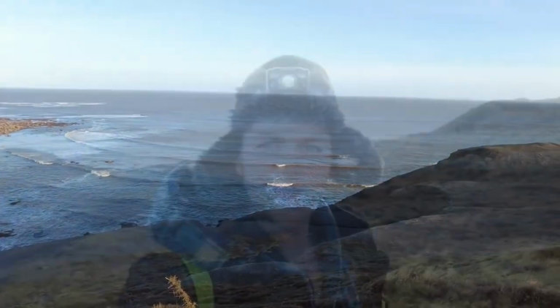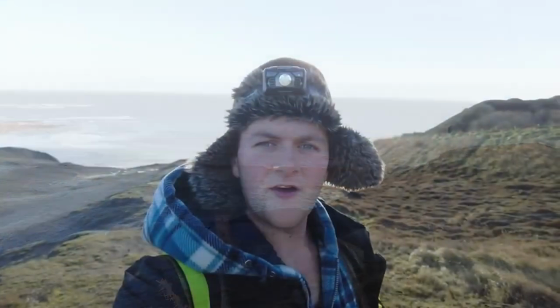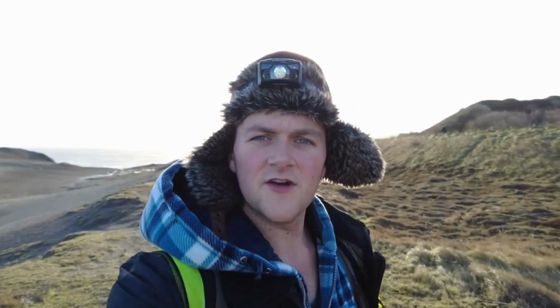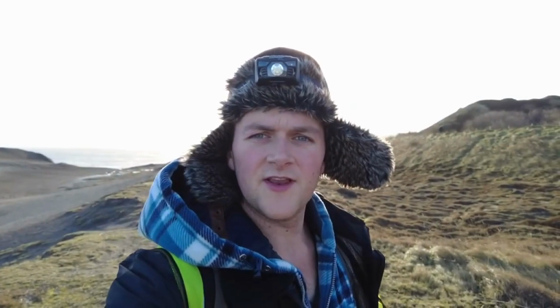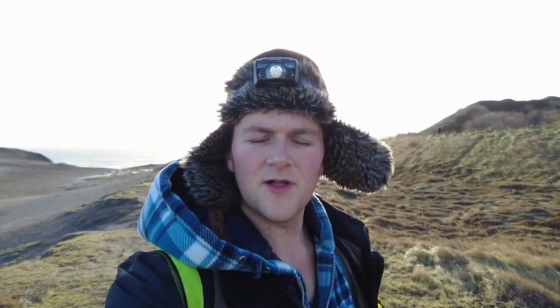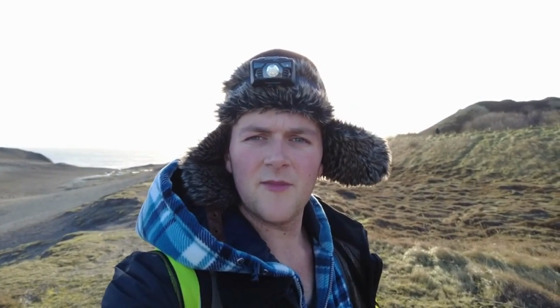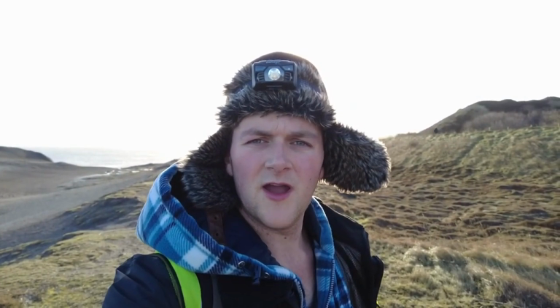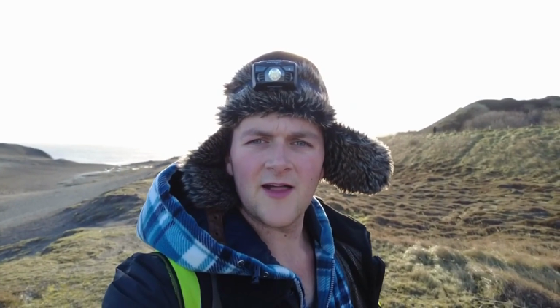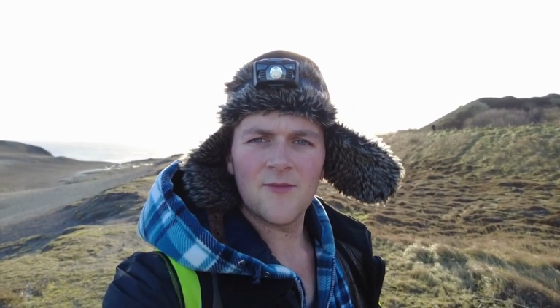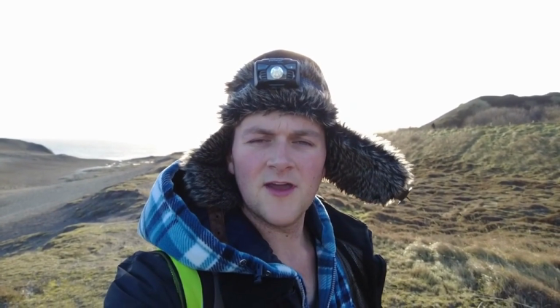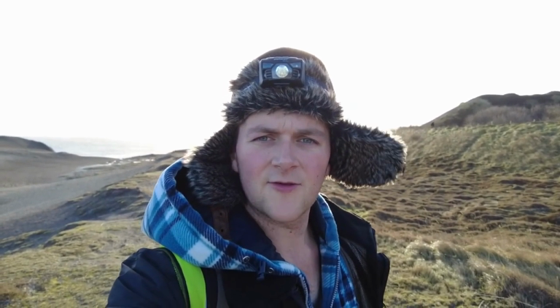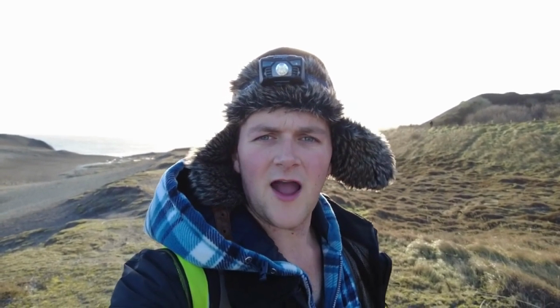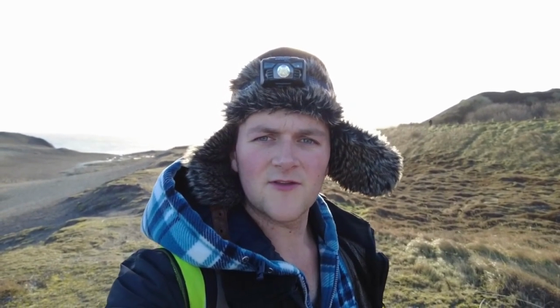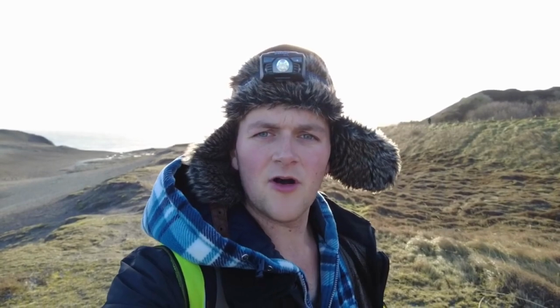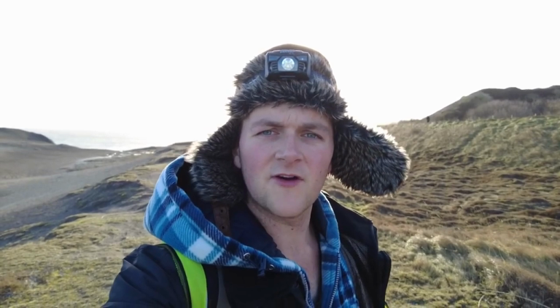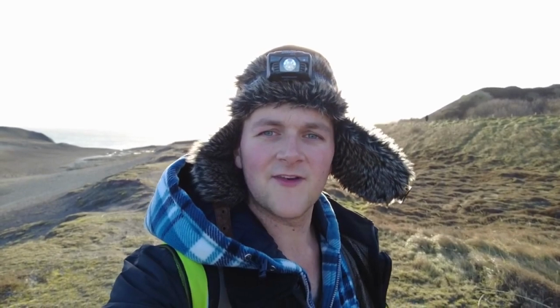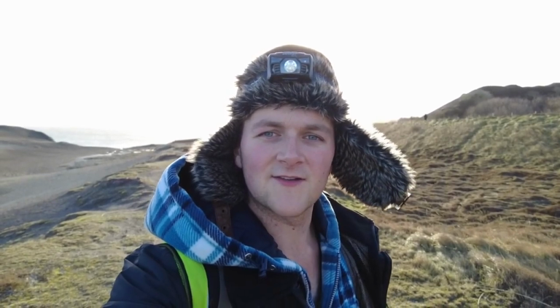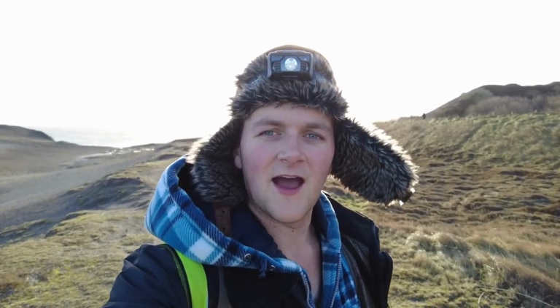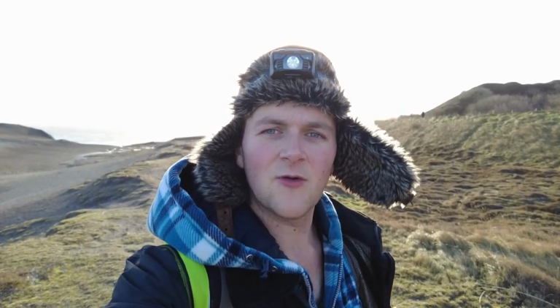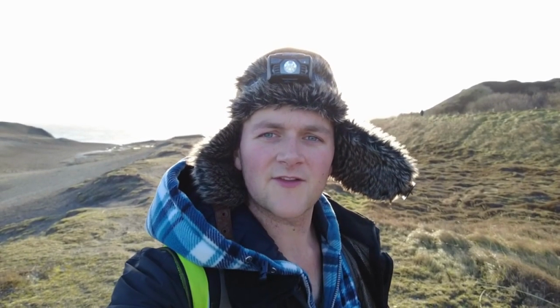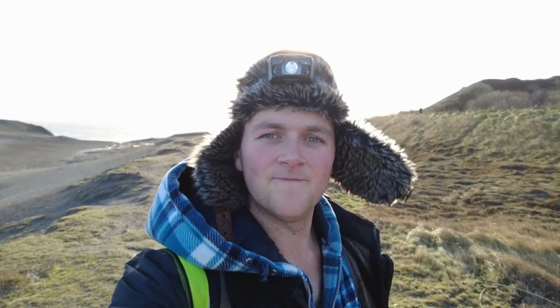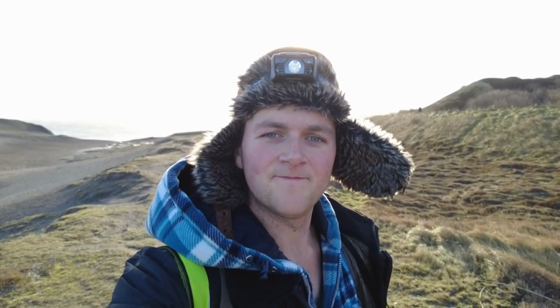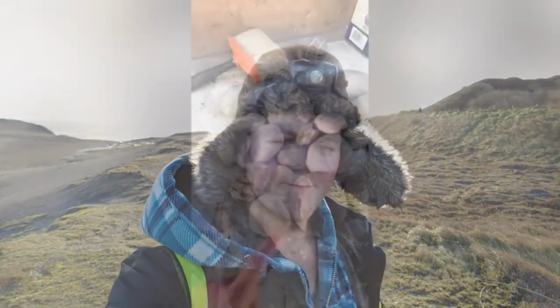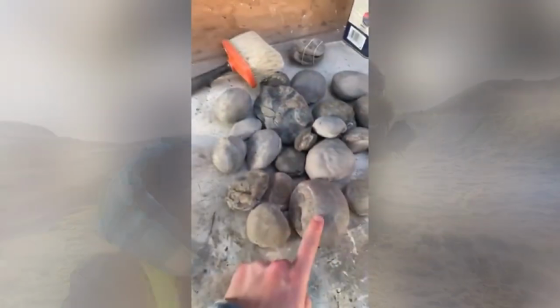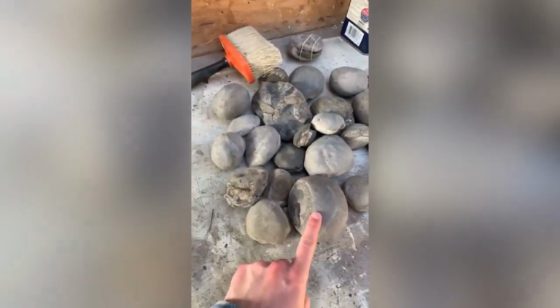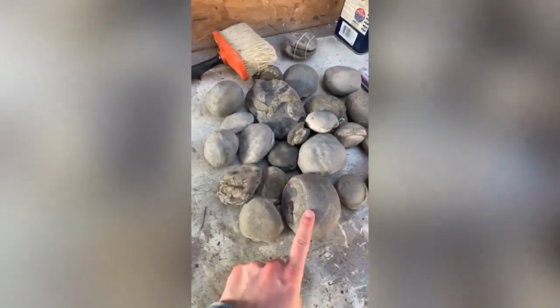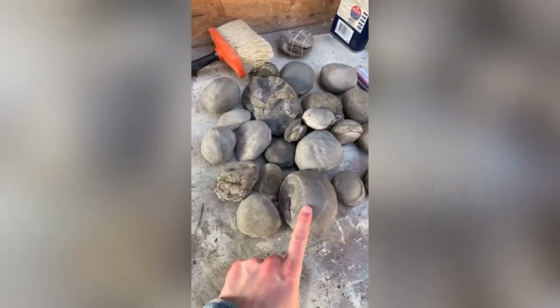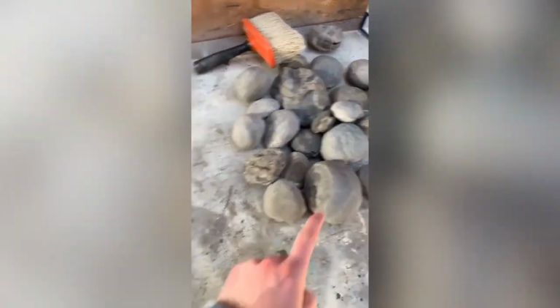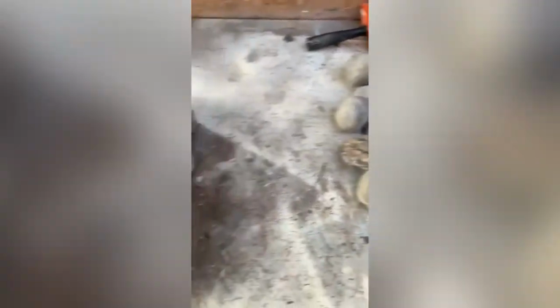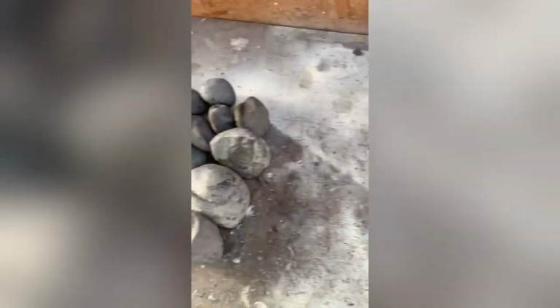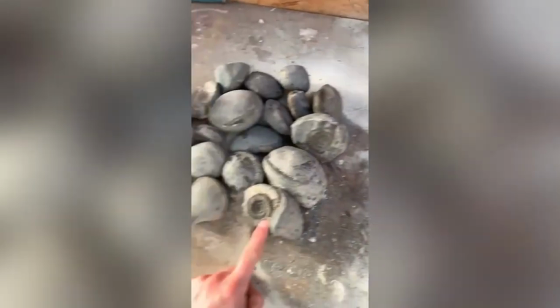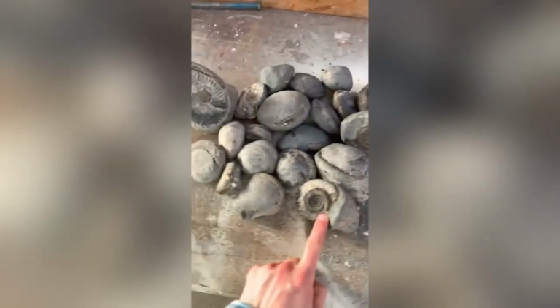If you have enjoyed this video, please remember to hit that like button and subscribe to see more fossil hunting videos. I'll see you on the next one. These are from Runswick Bay and these are from Sandsend today.